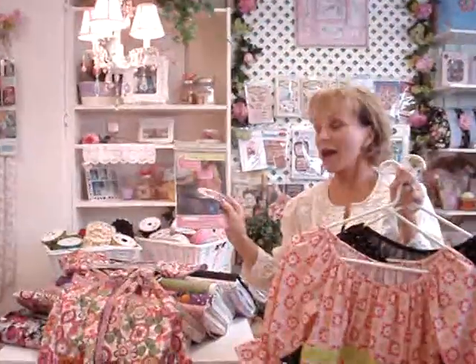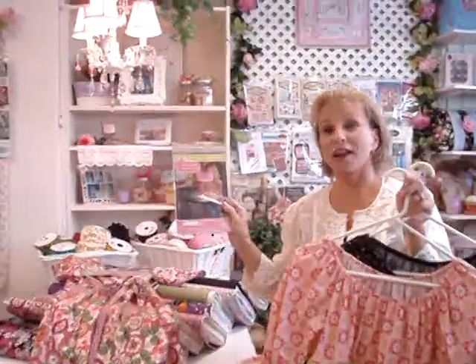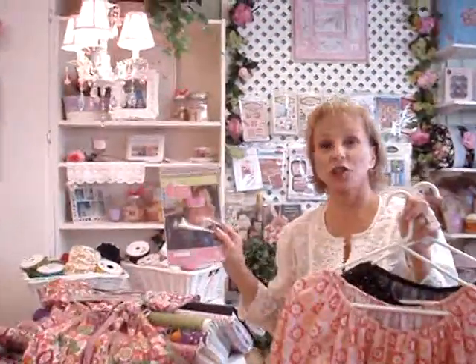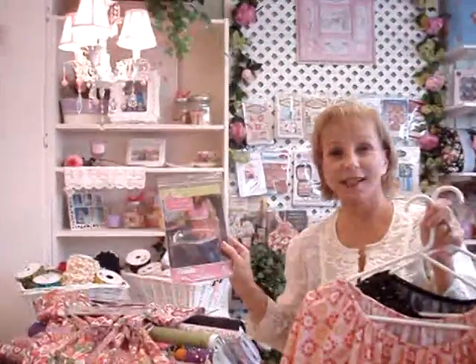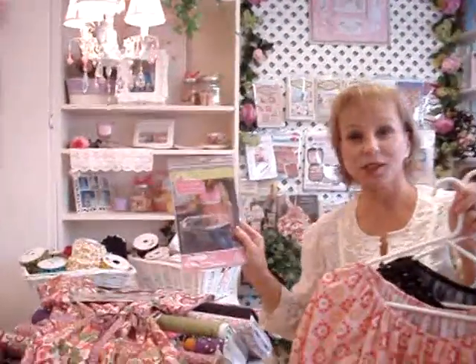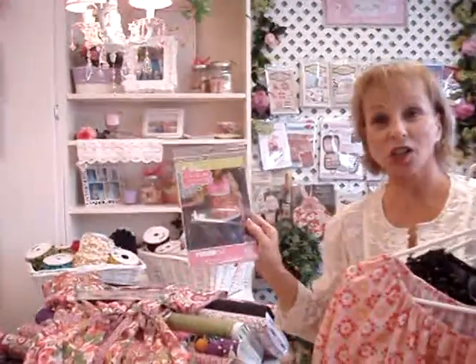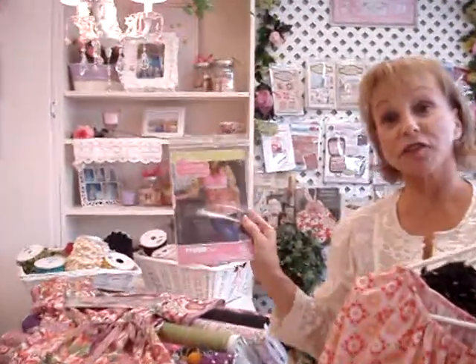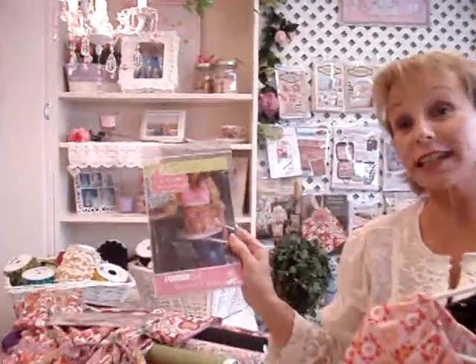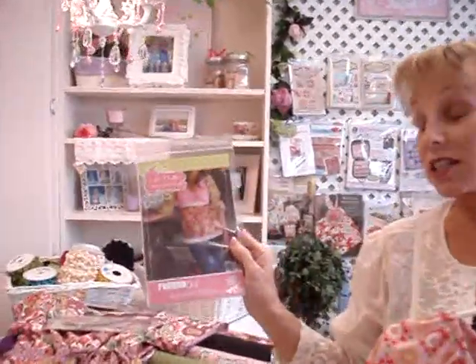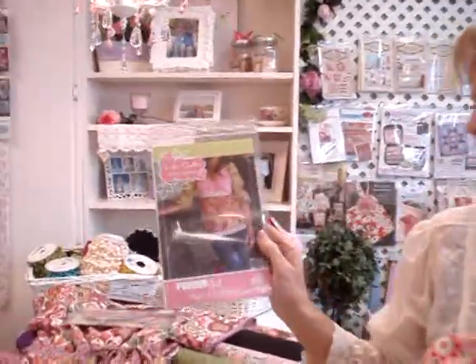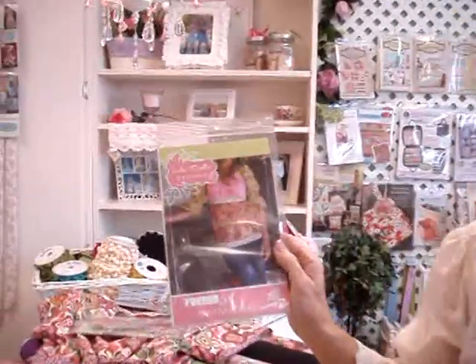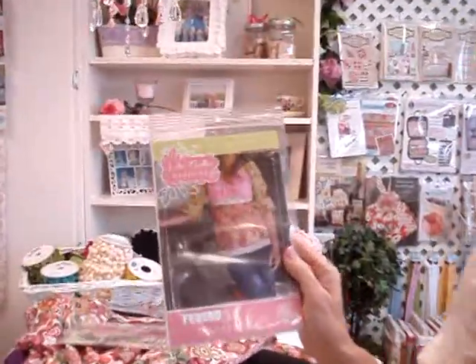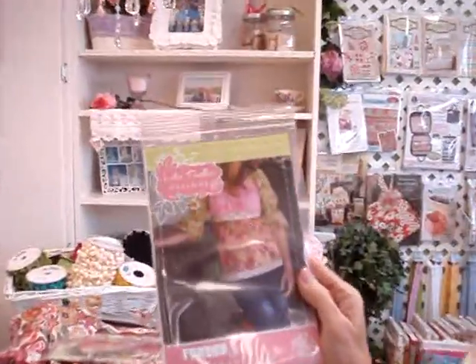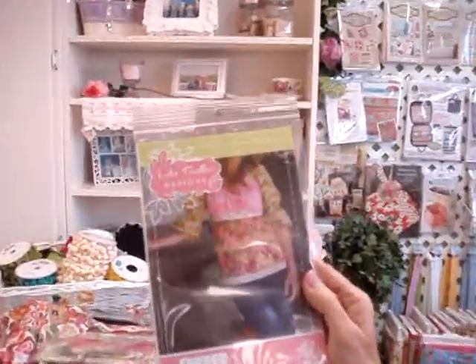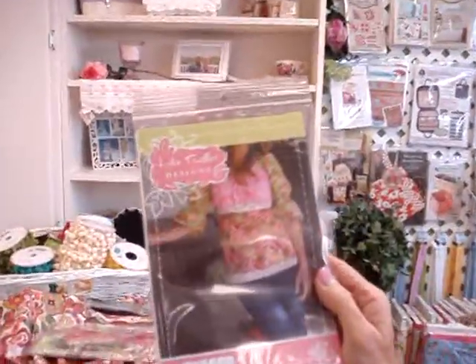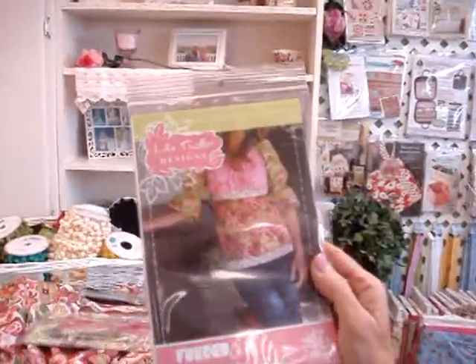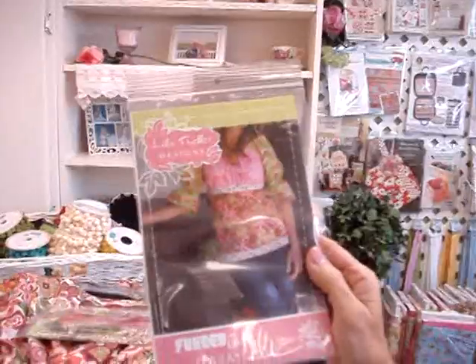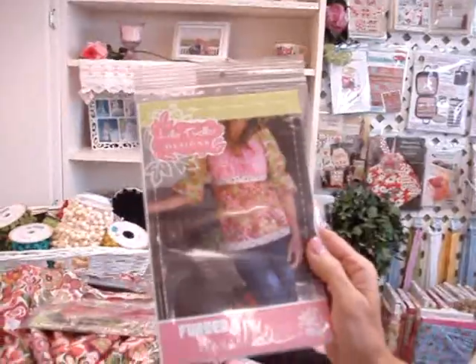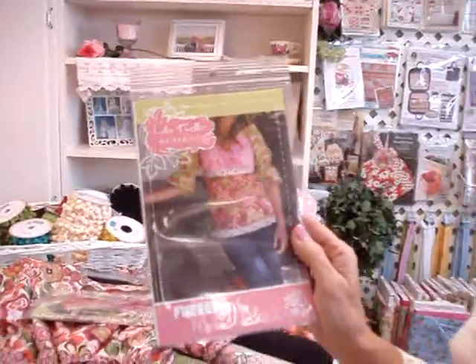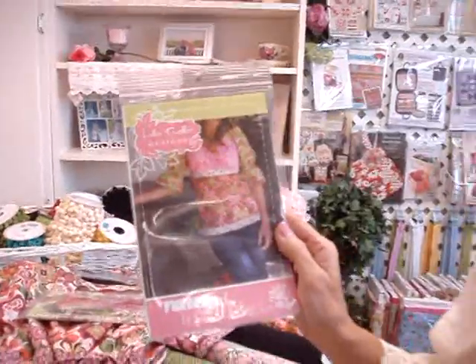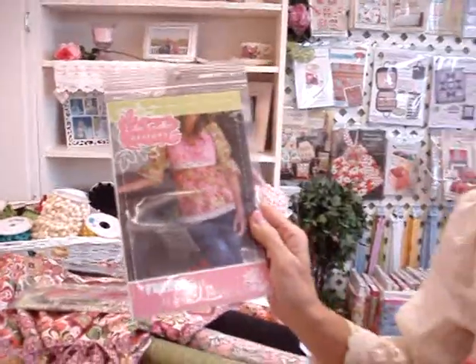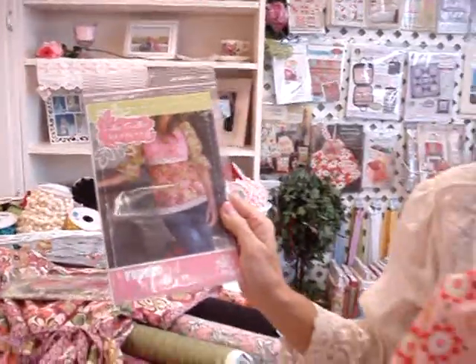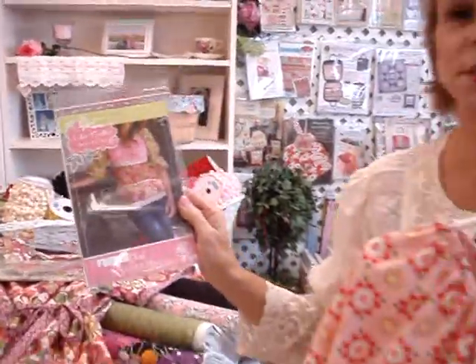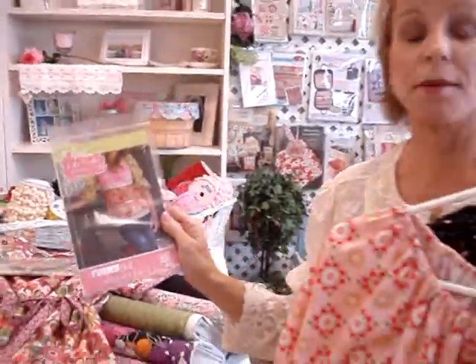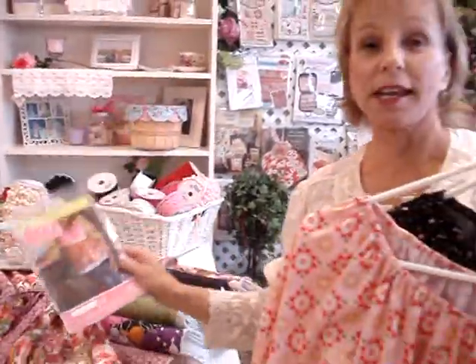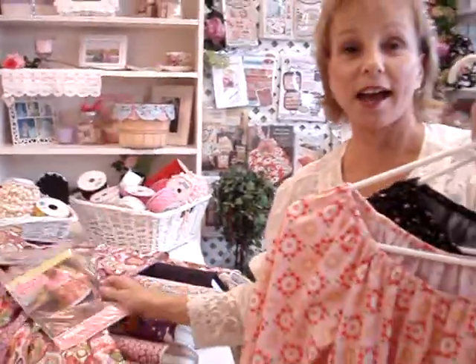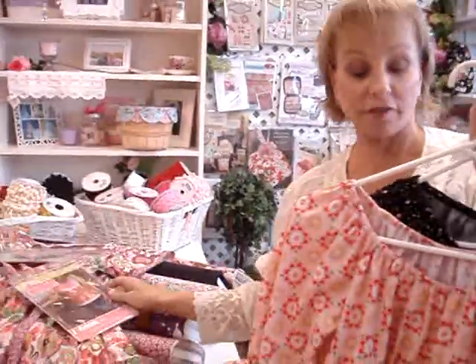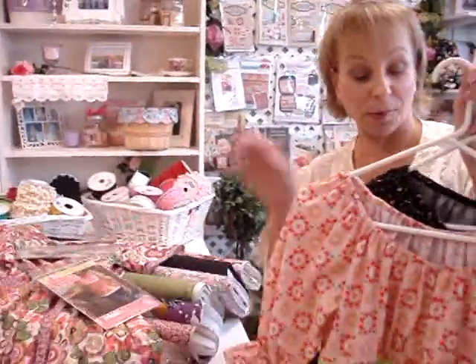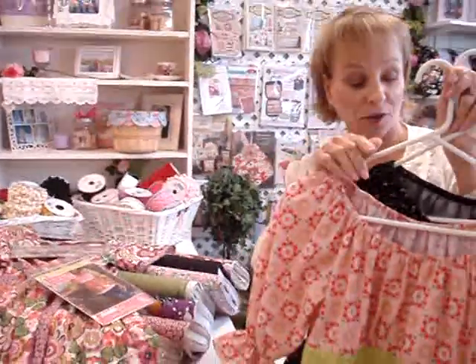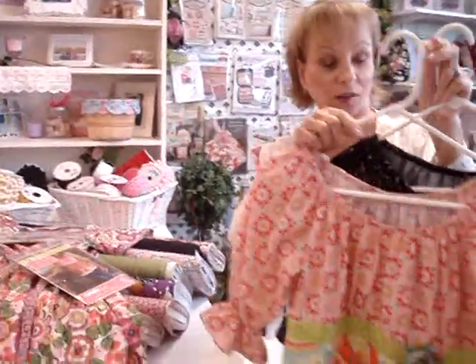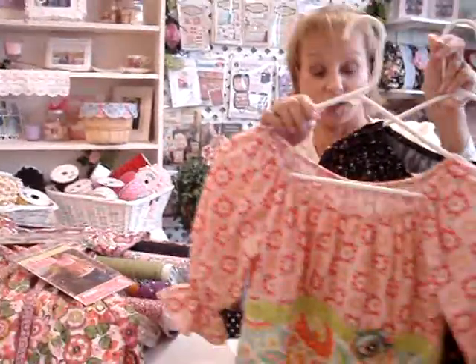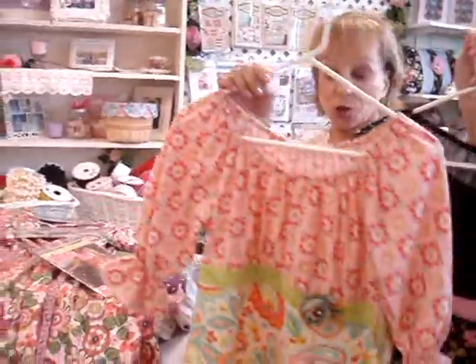Here's another pattern that I thought you'd be interested in — it's called the Funked Out Top. And here are a few actual tops that I made out of the fabrics that we carry in the store.